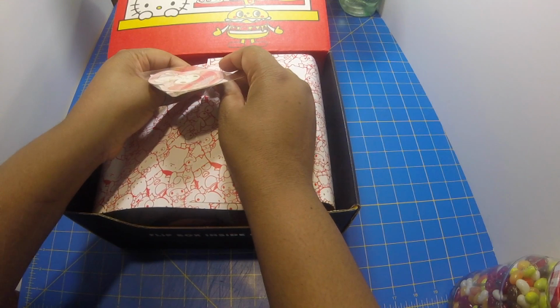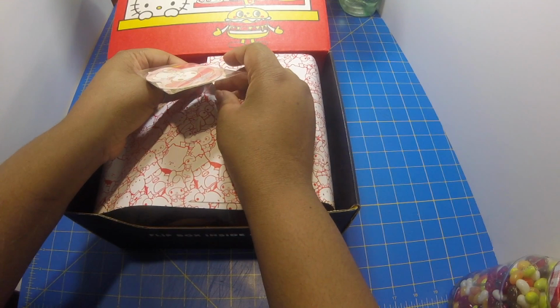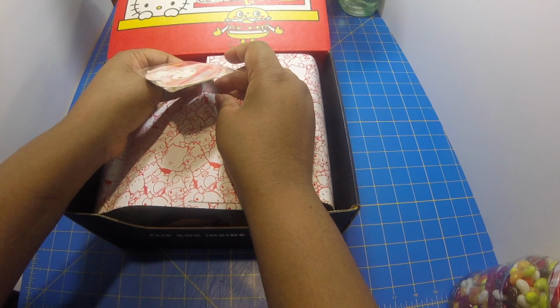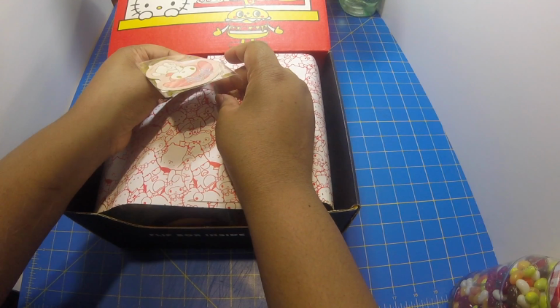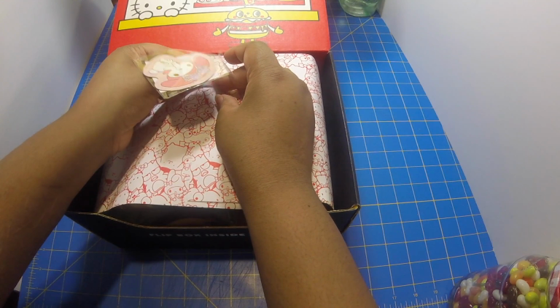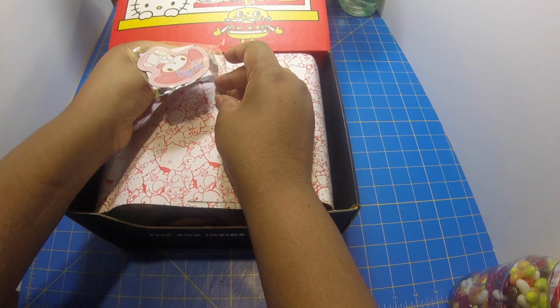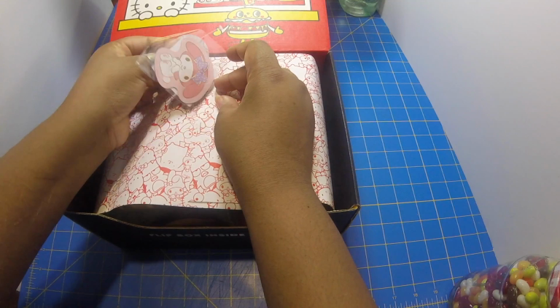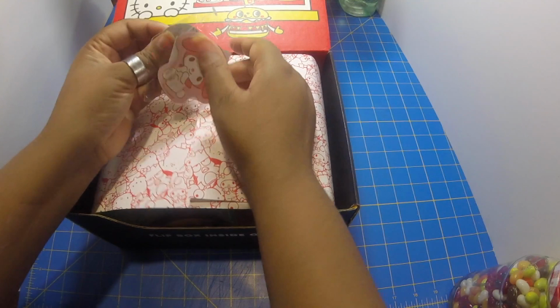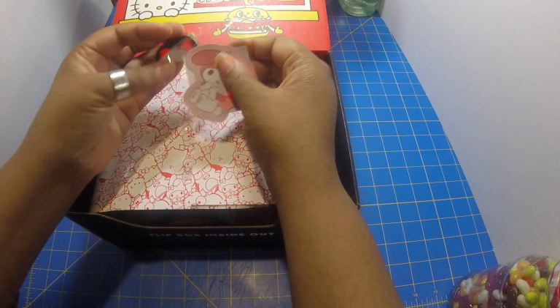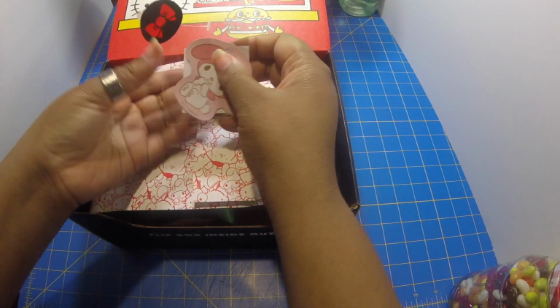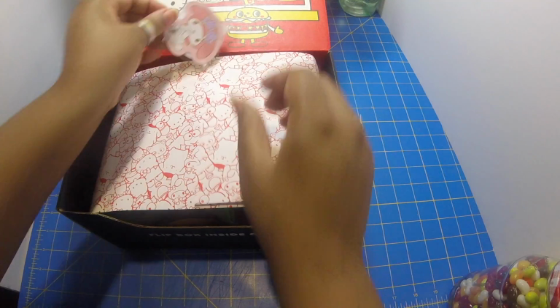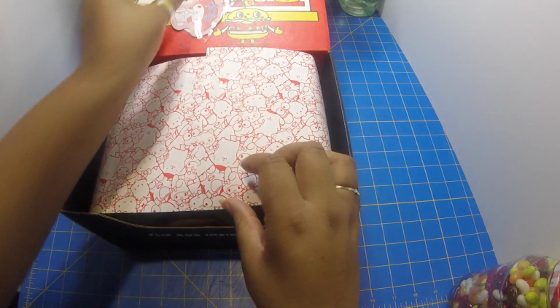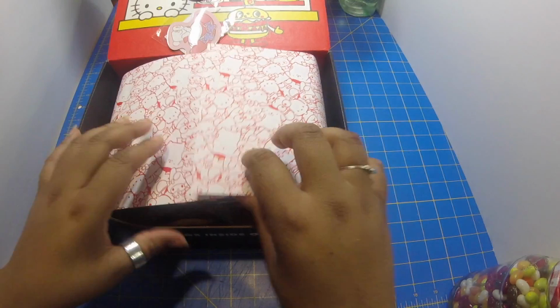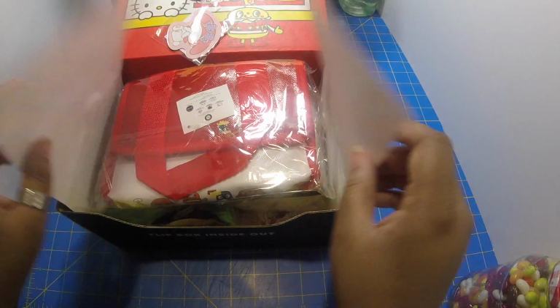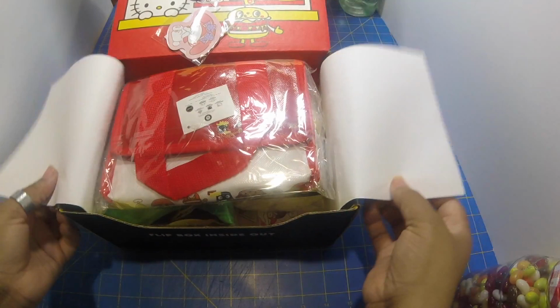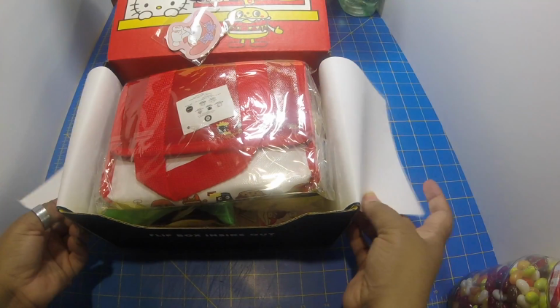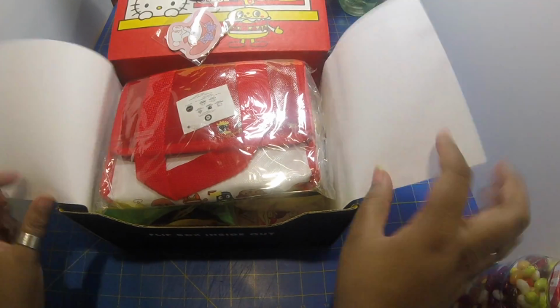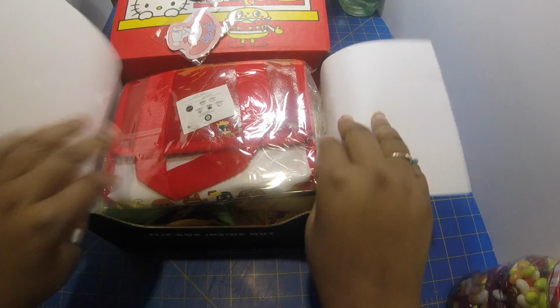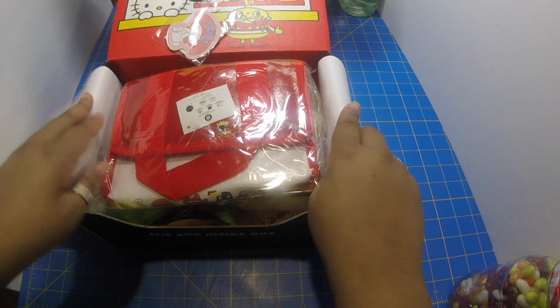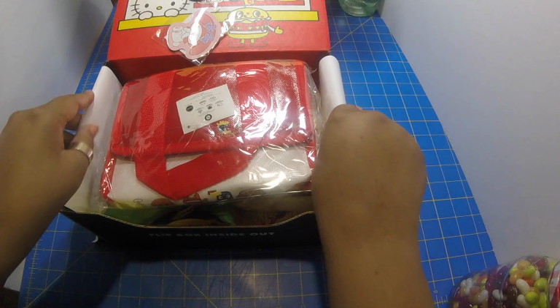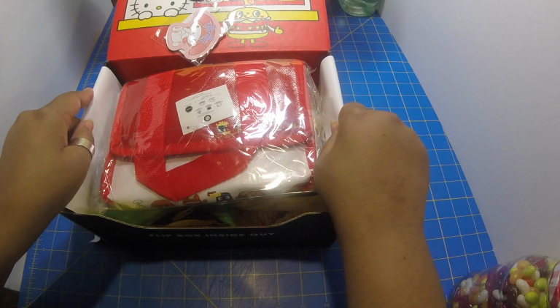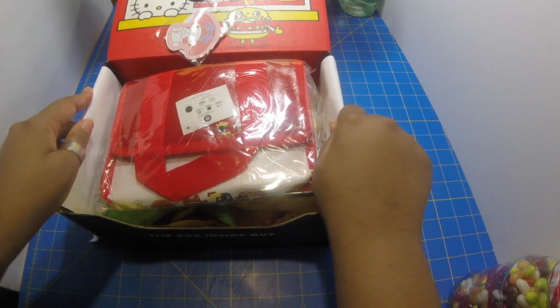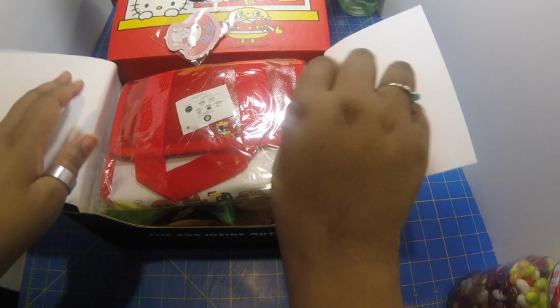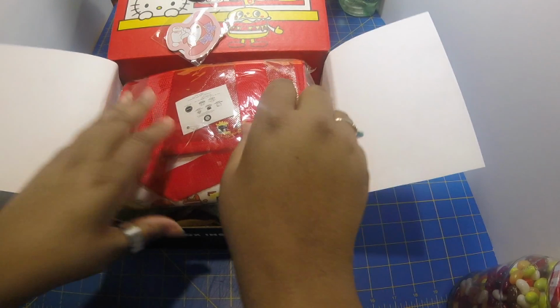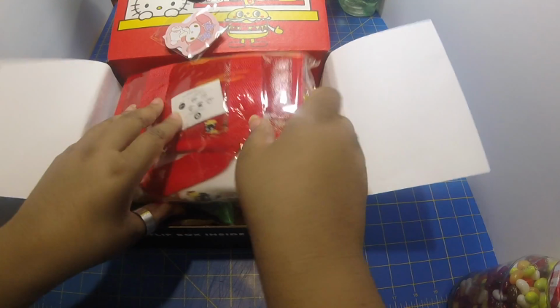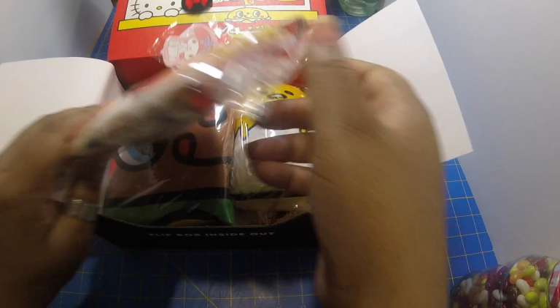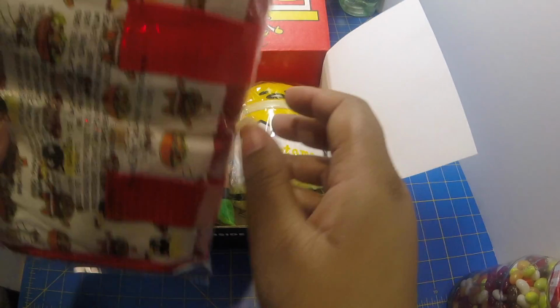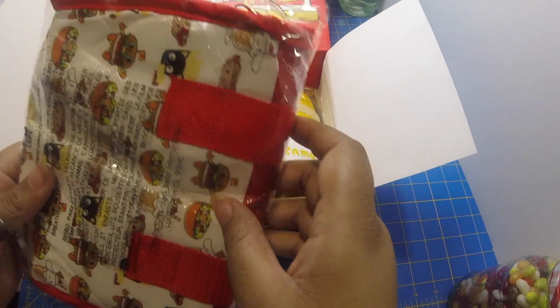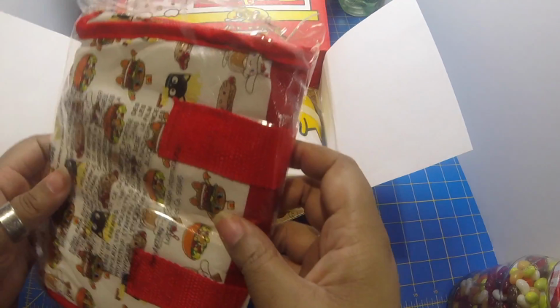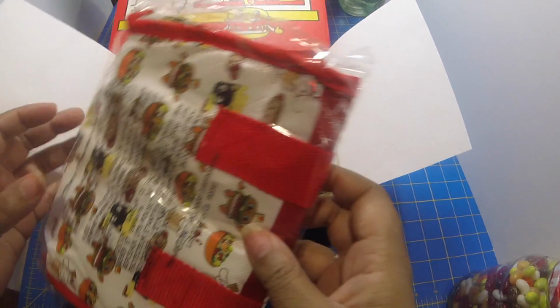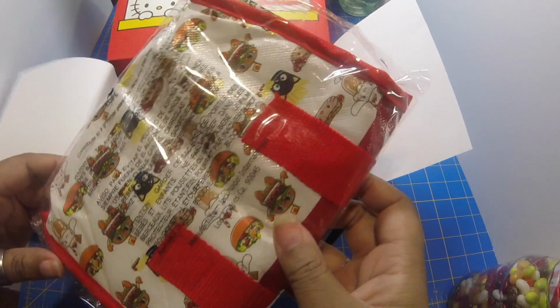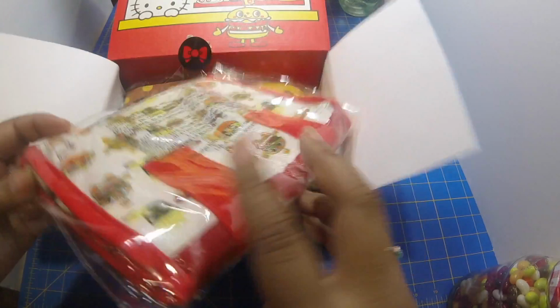Here we have a cinnamon roll sticker. Oh look at this — I think it is a lunch bag, a bento bag.